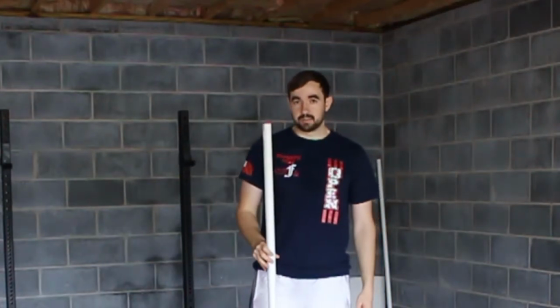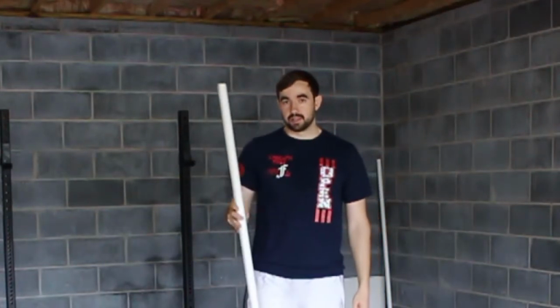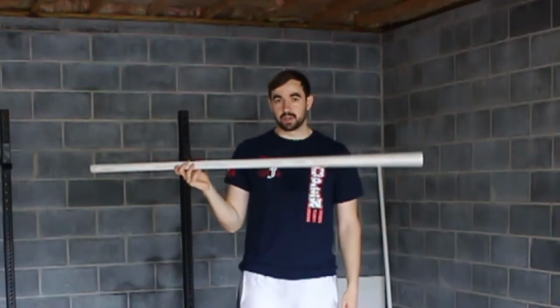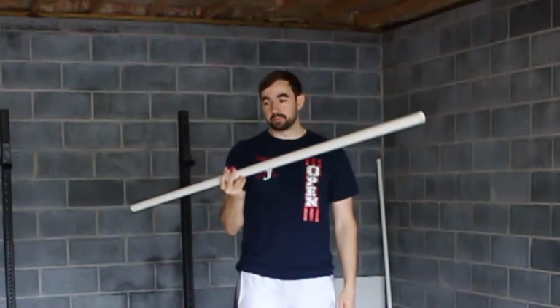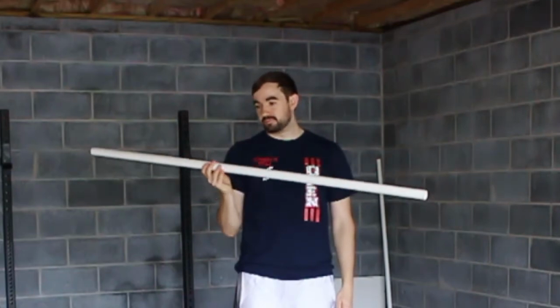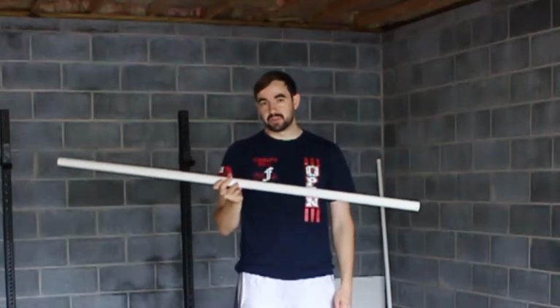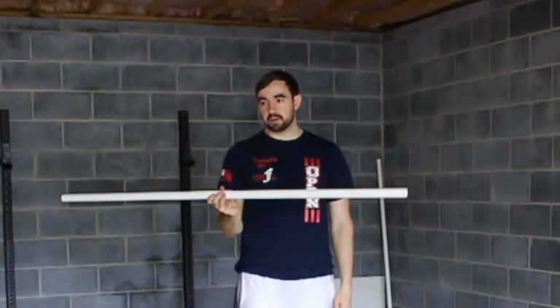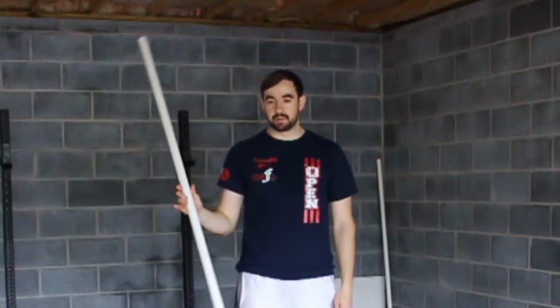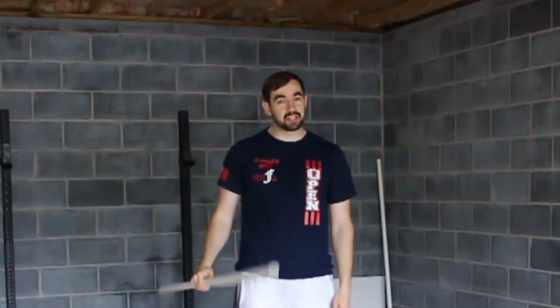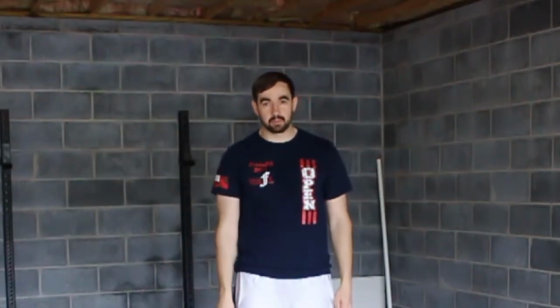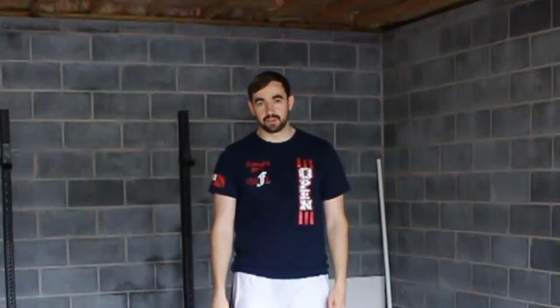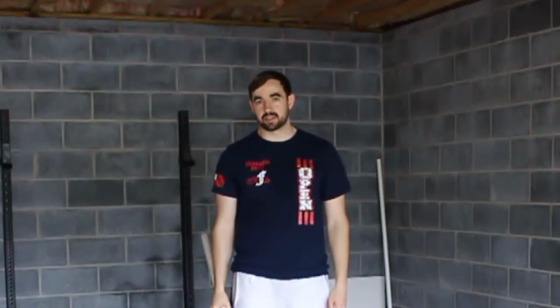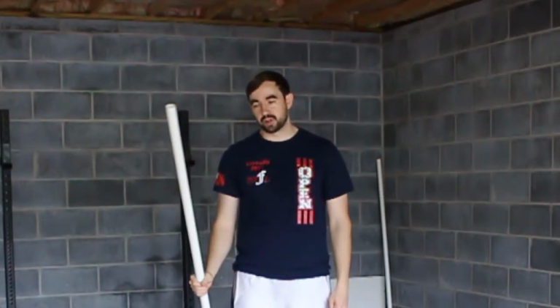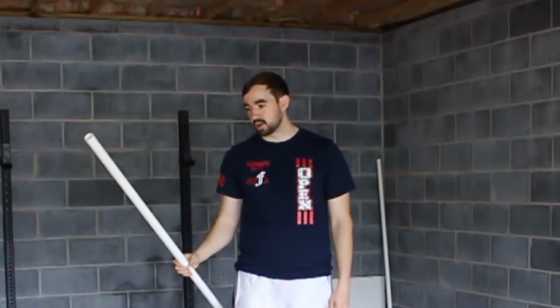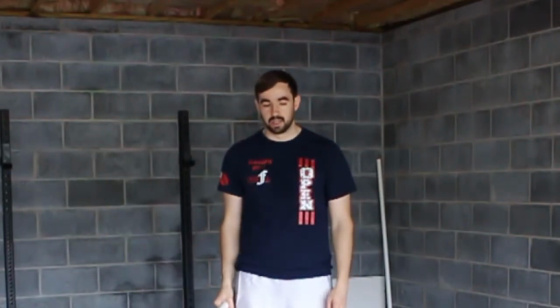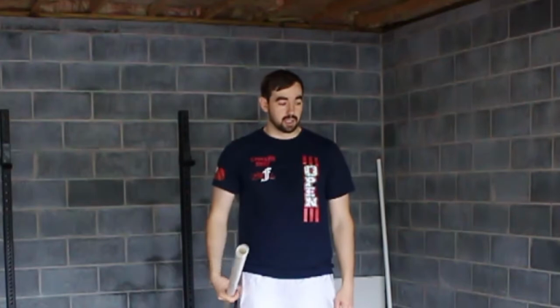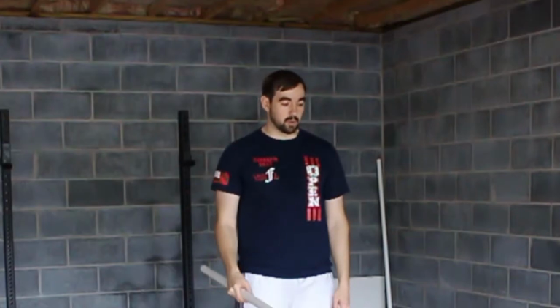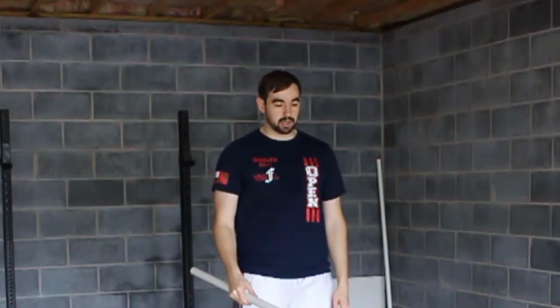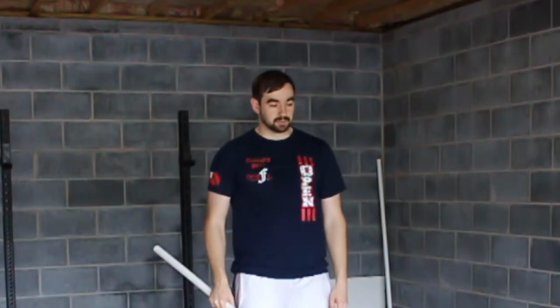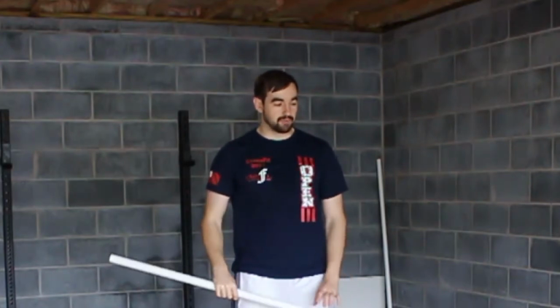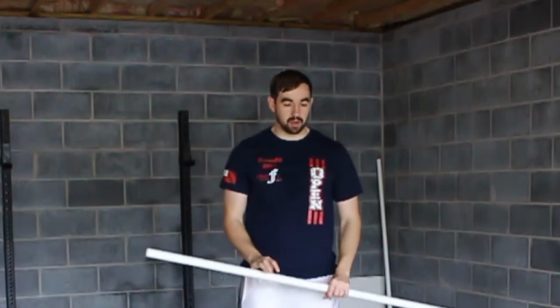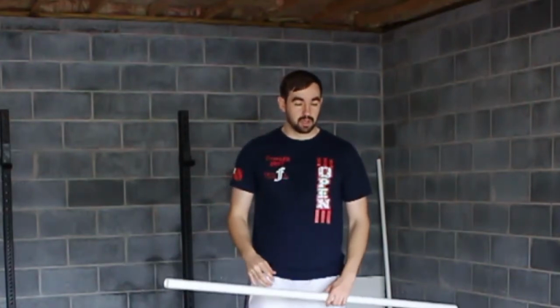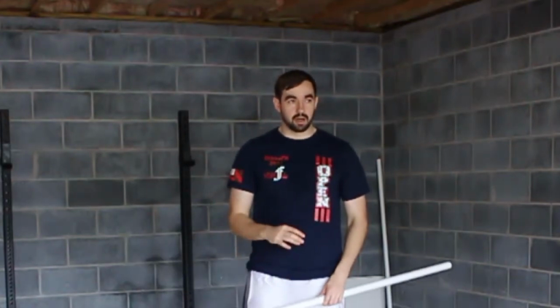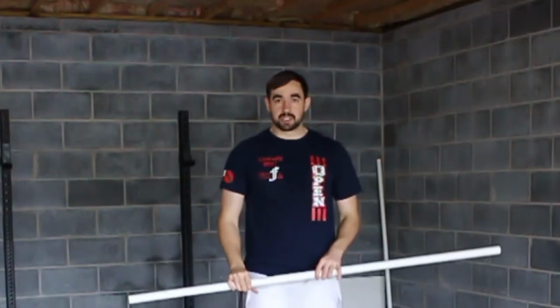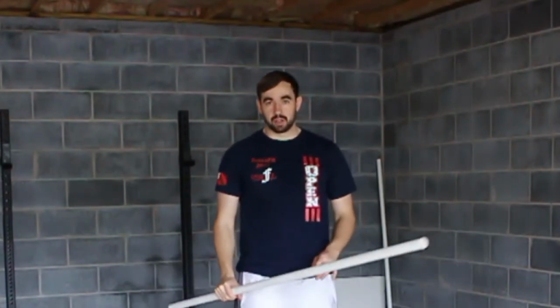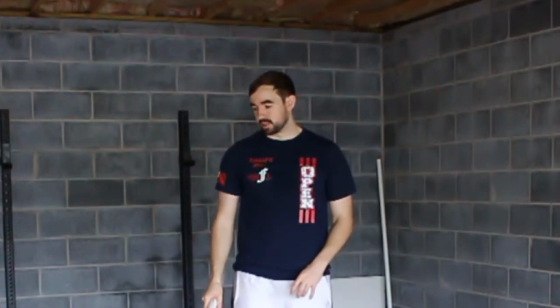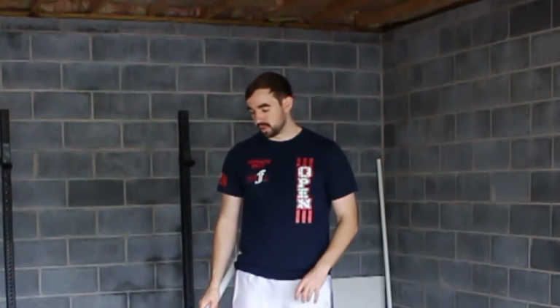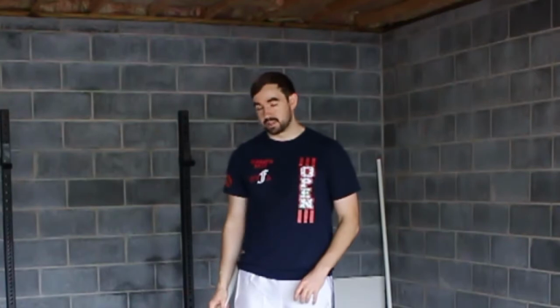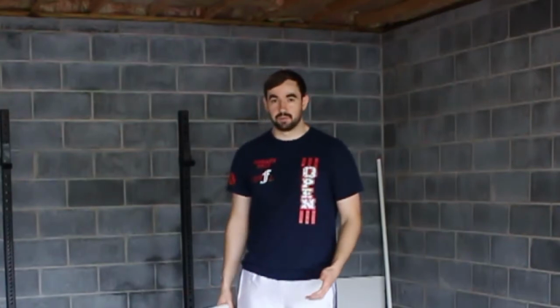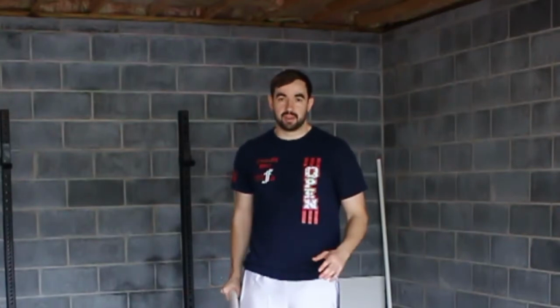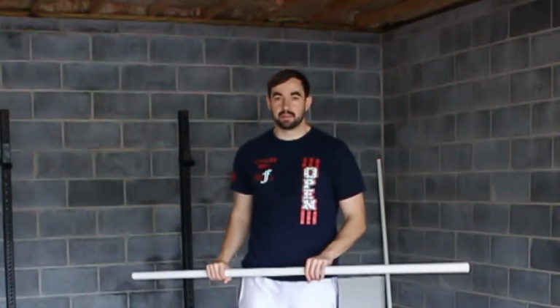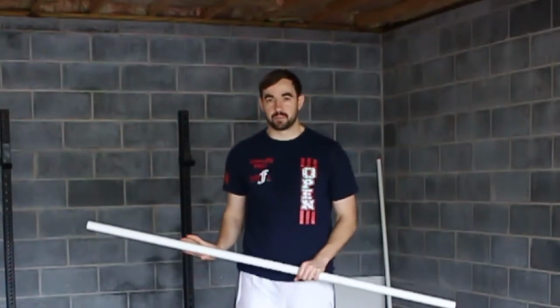Sometimes you want to go from a PVC pipe to maybe a 15-pound bar. If your gym has training bars, try it with a 35-pound women's bar before you even get to the empty men's bar.